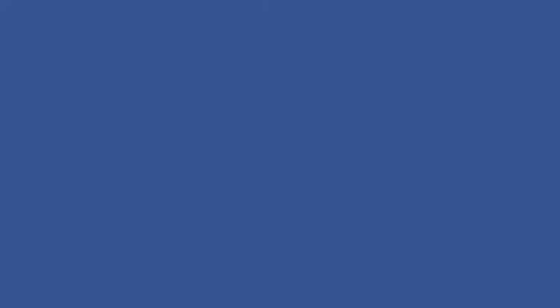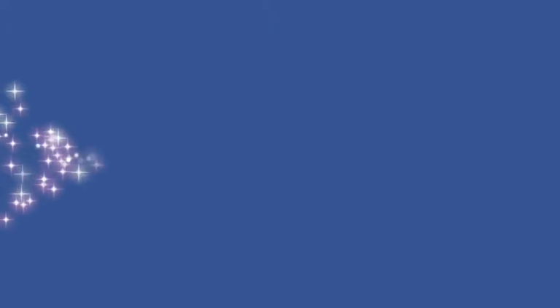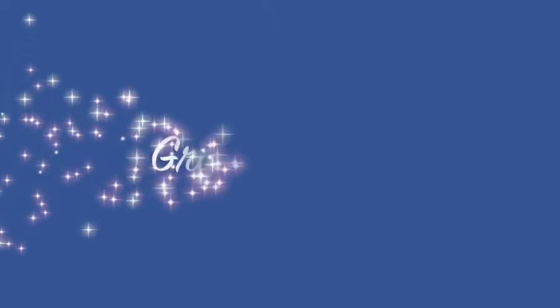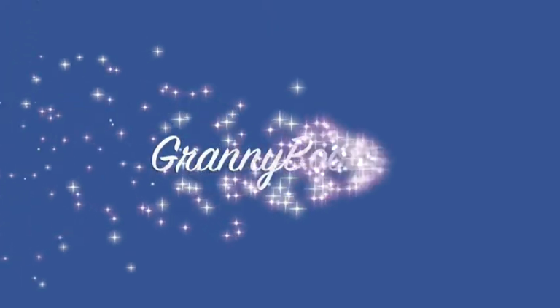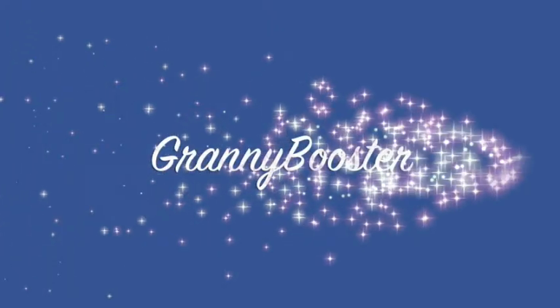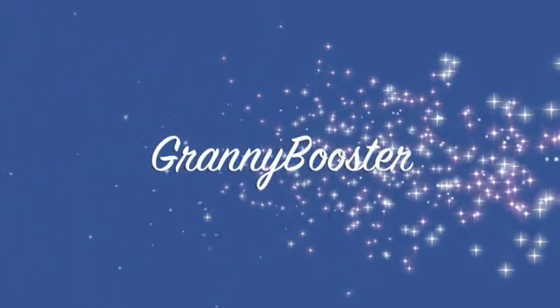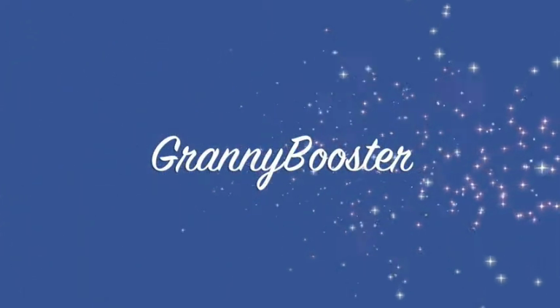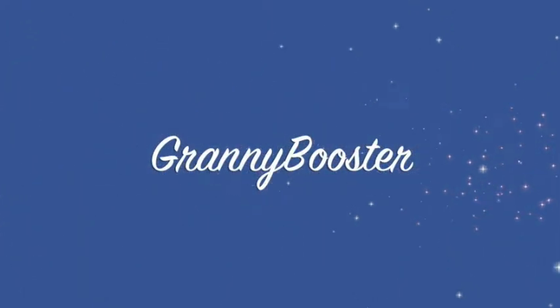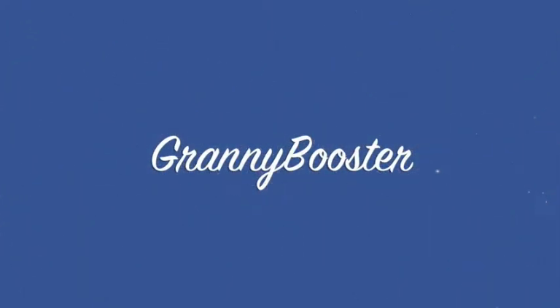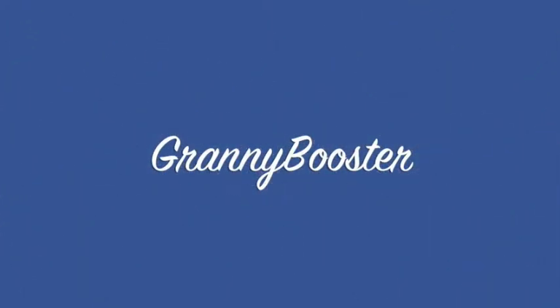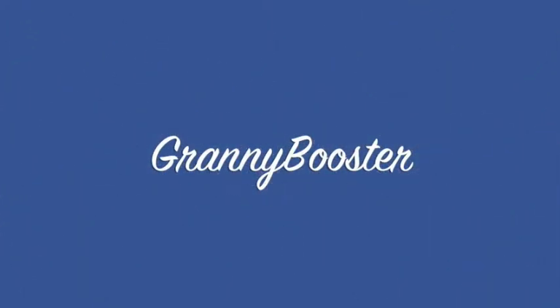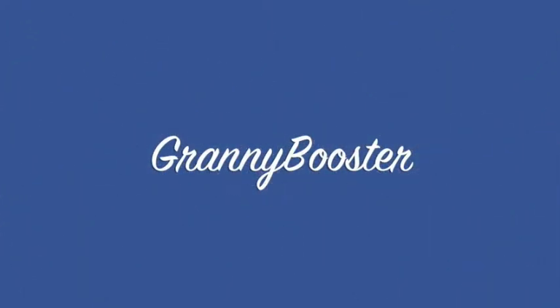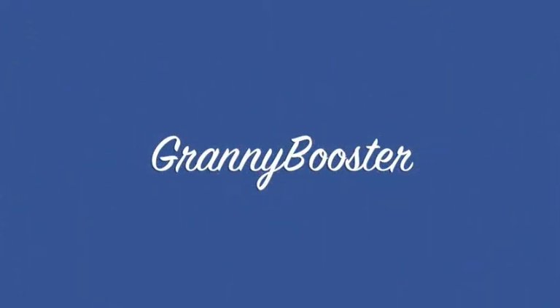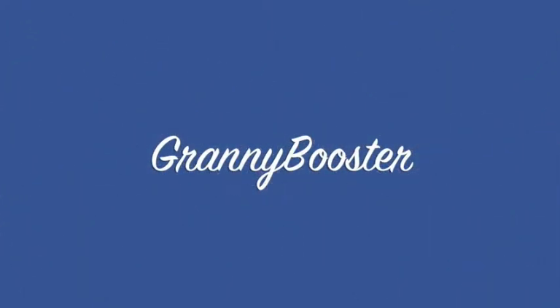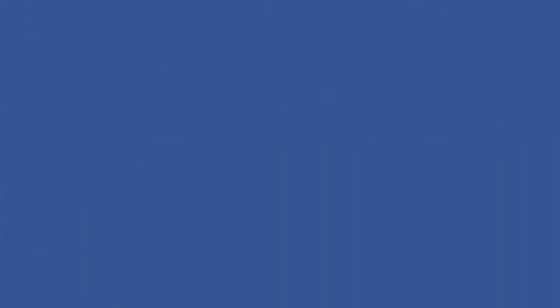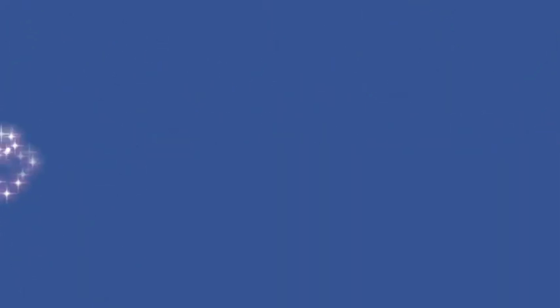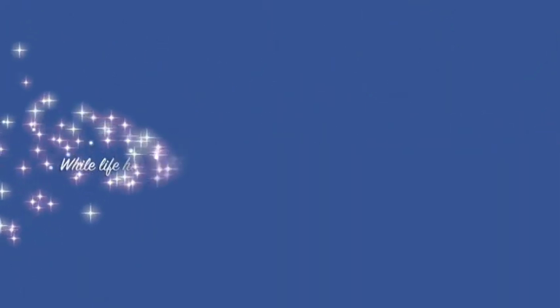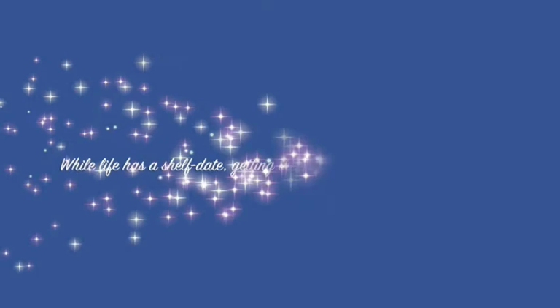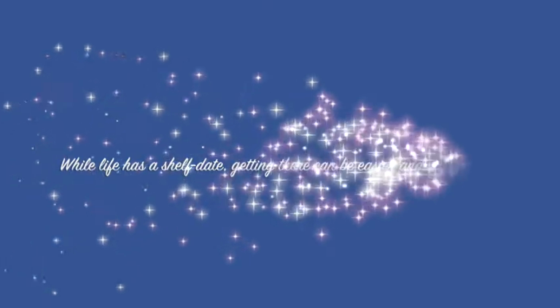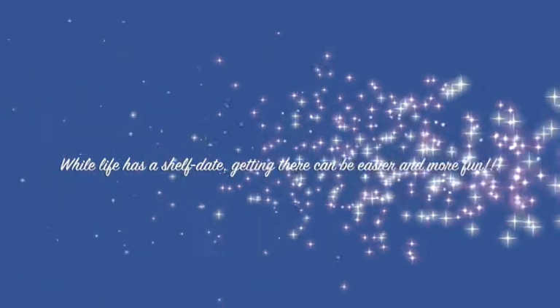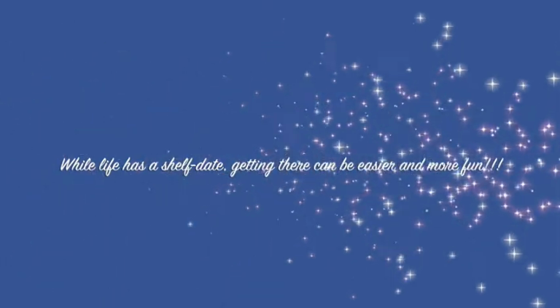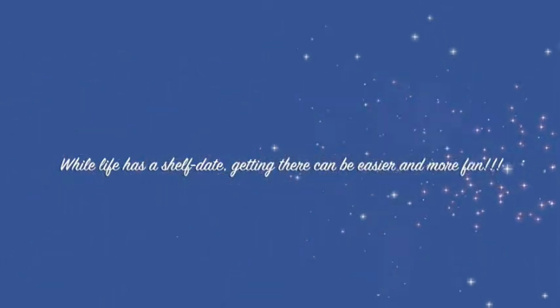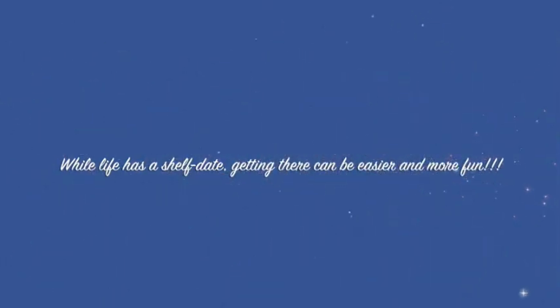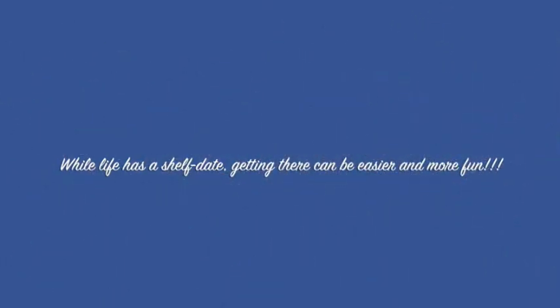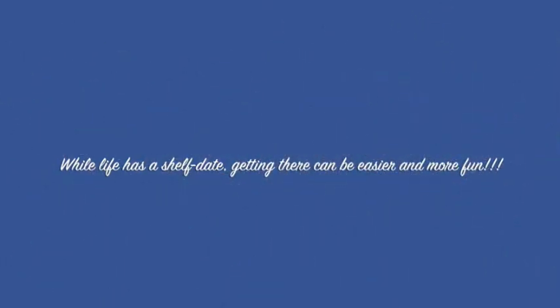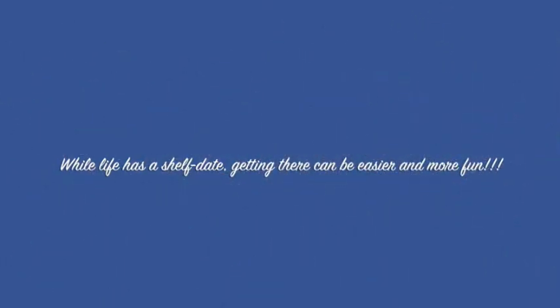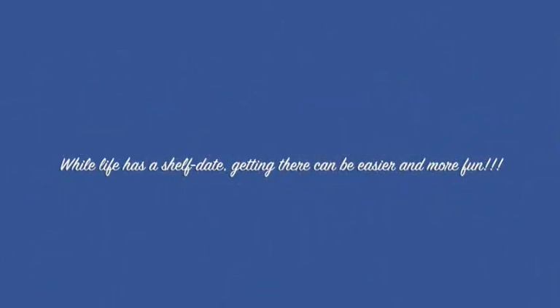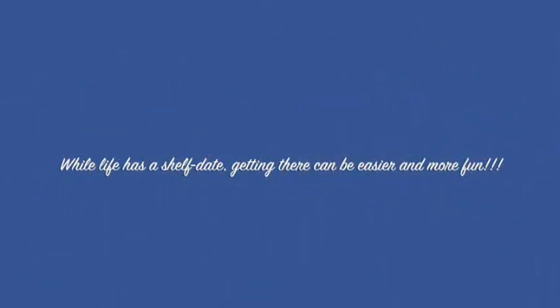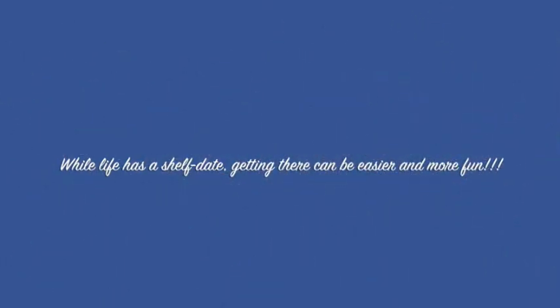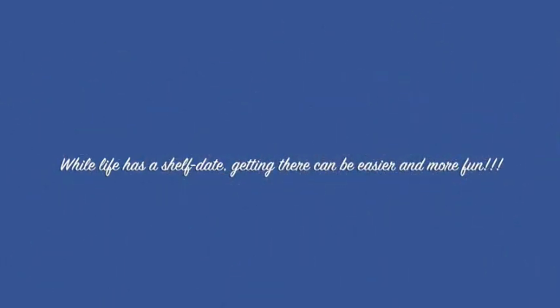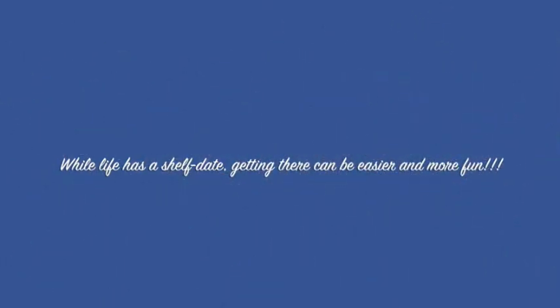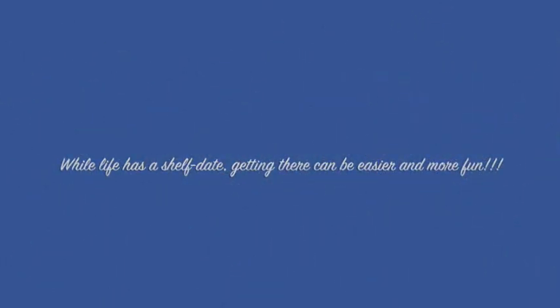I'm Granny Booster and I want to share with you, your caregivers and family, the gadgets and ideas that will make life a little easier and safer for you or older folks who are part of your life.